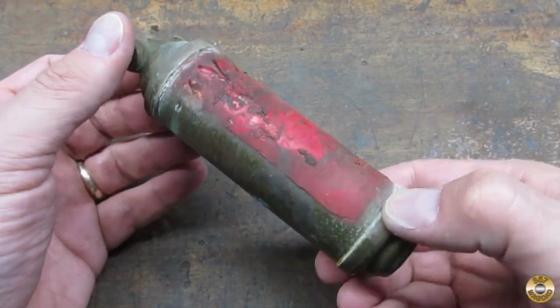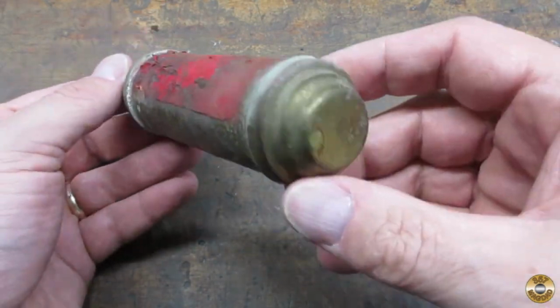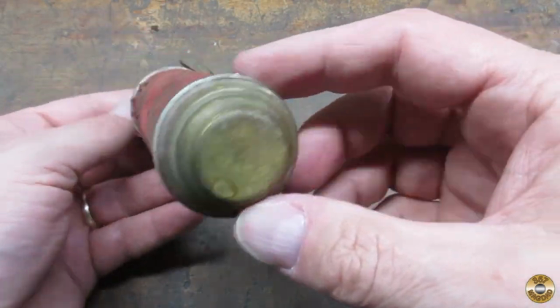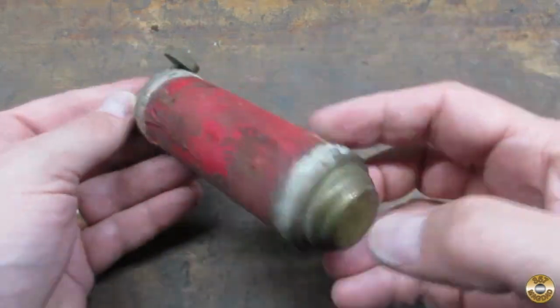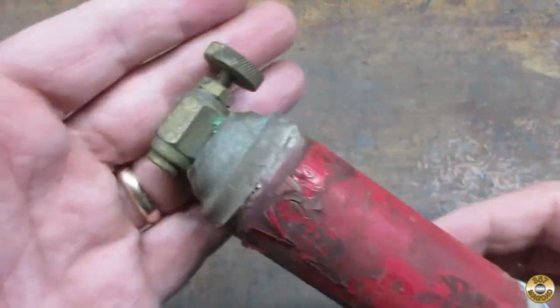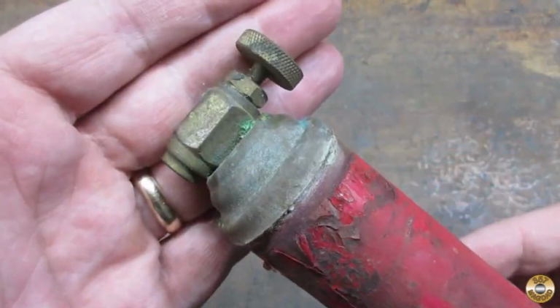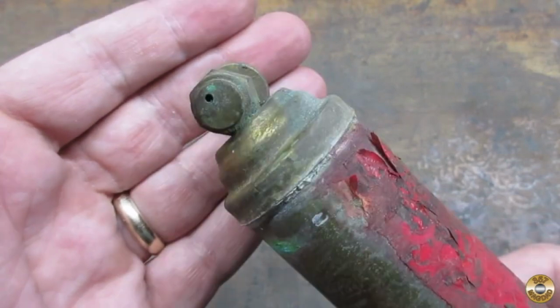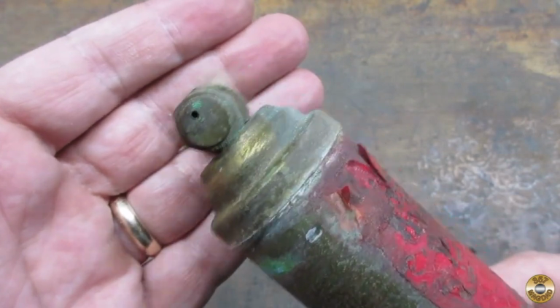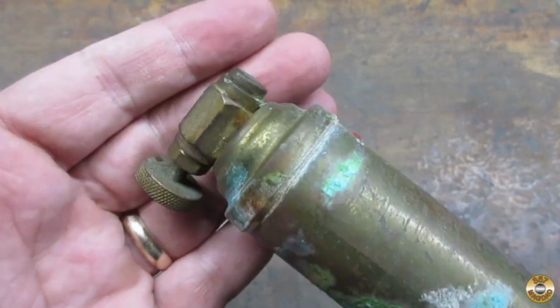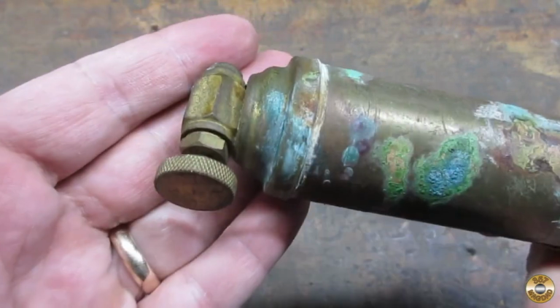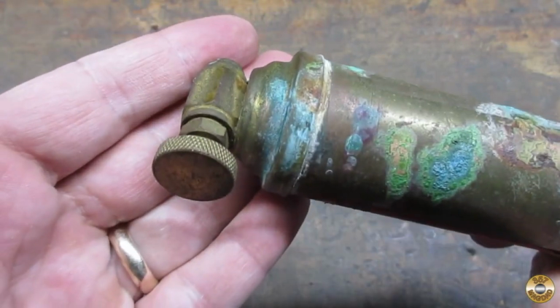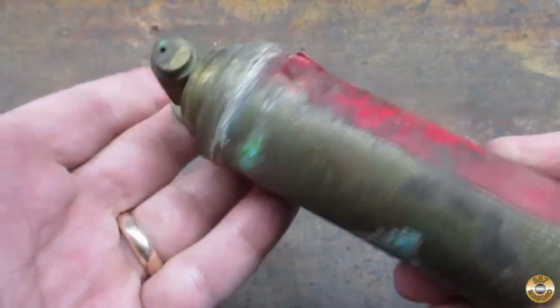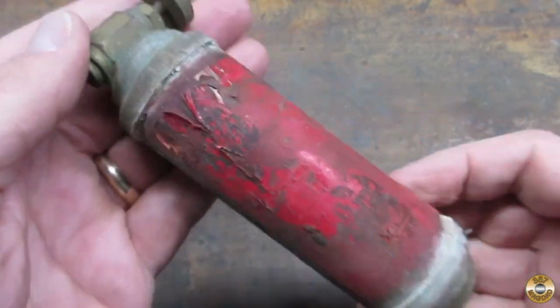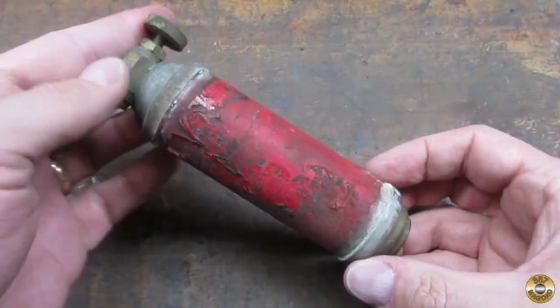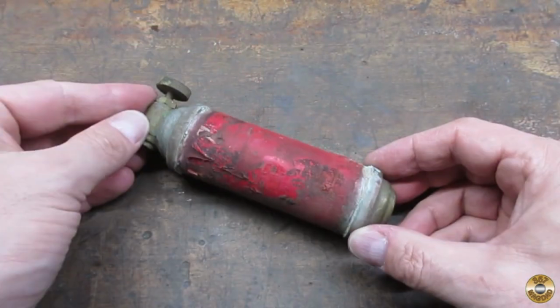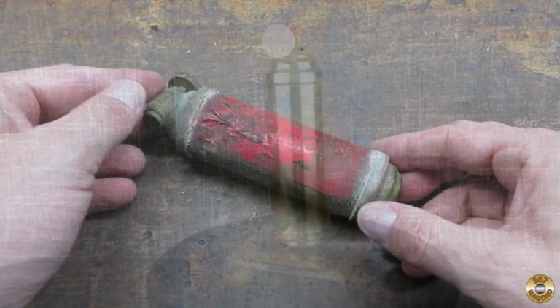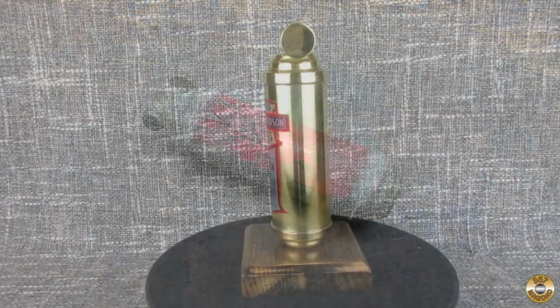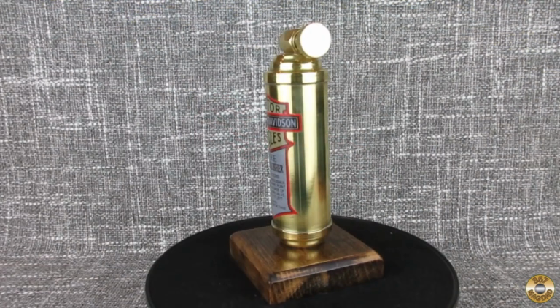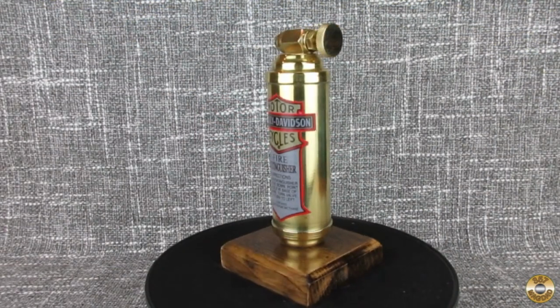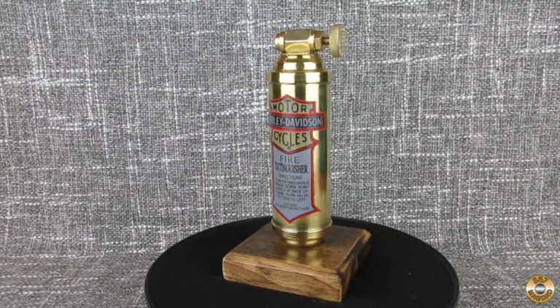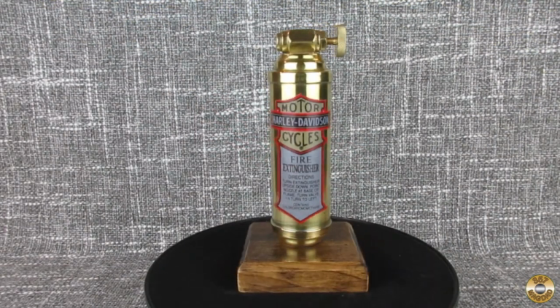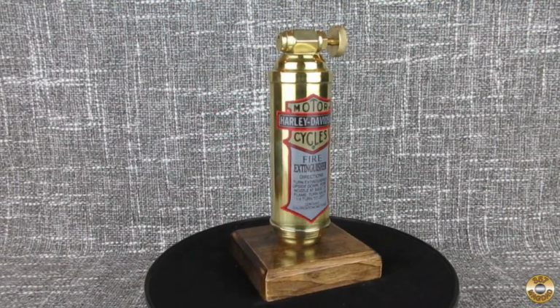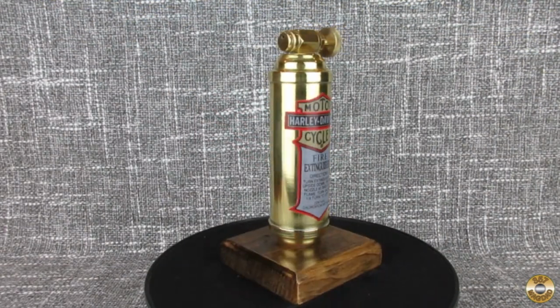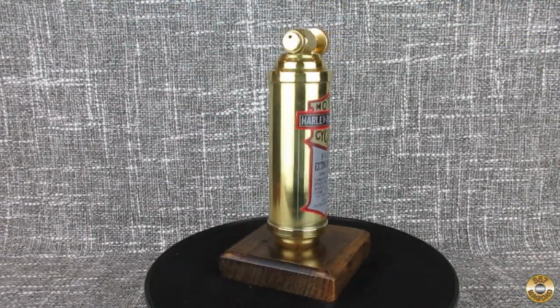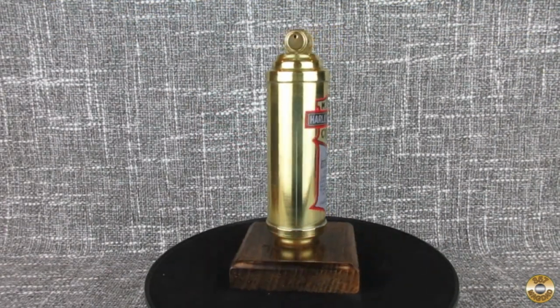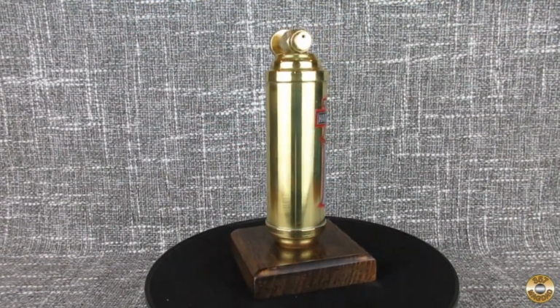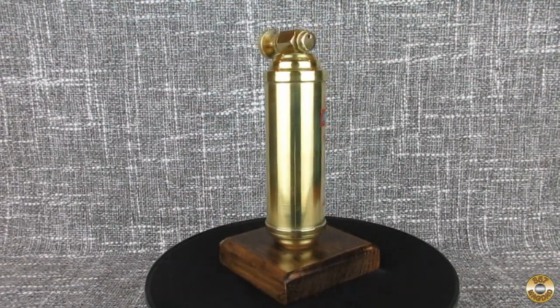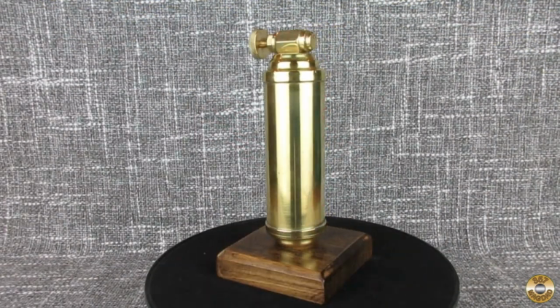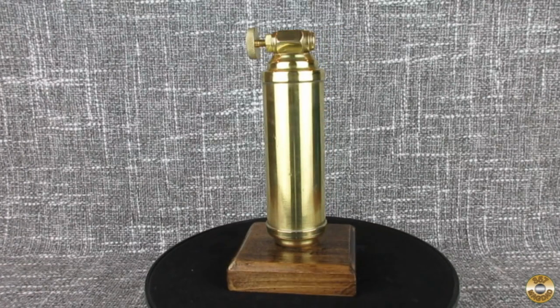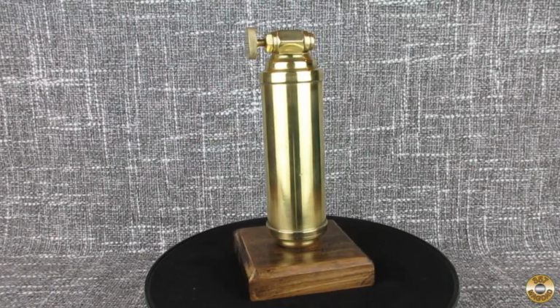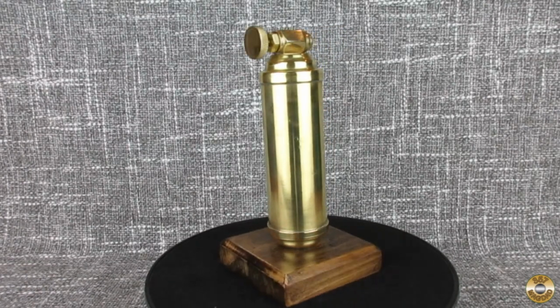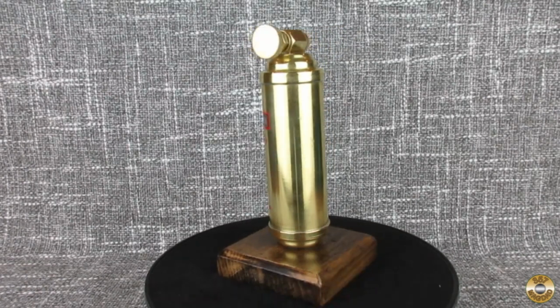This is what the tiny fire extinguisher looked like when my buddy found it in his garage. So what do you think? I drilled and tapped the end and mounted it on a wood base to make it easier to display.